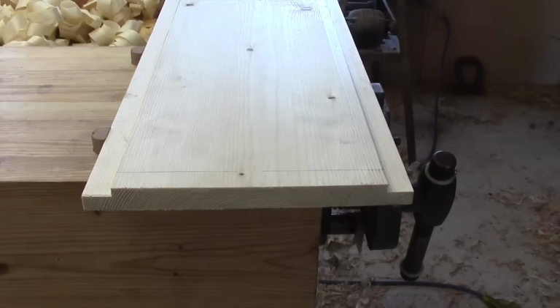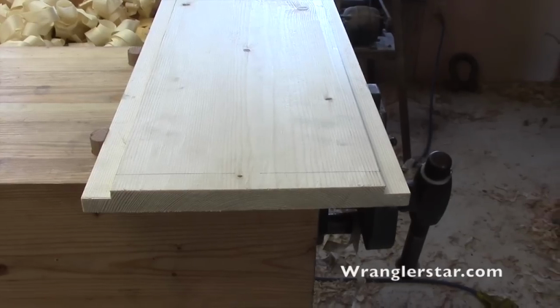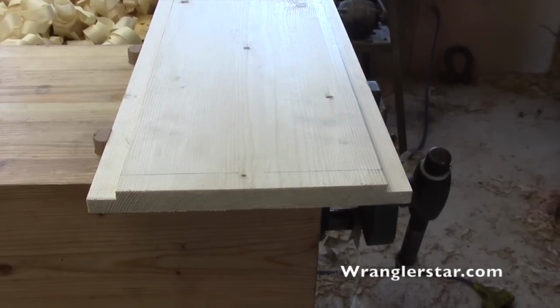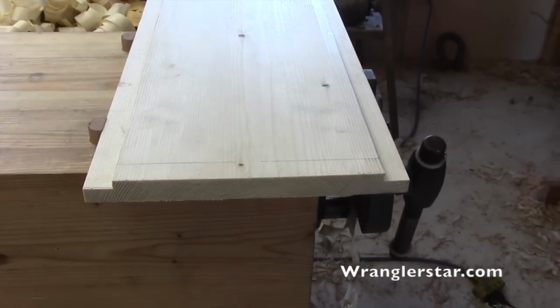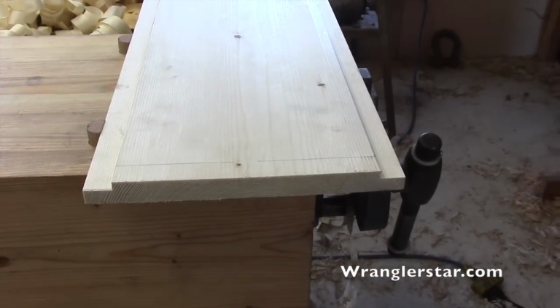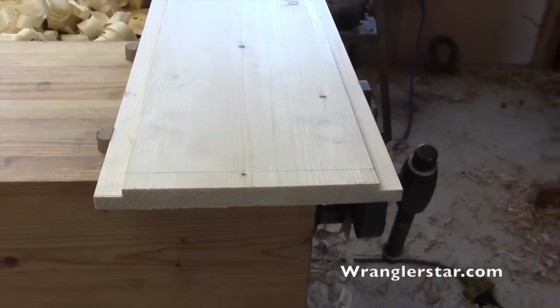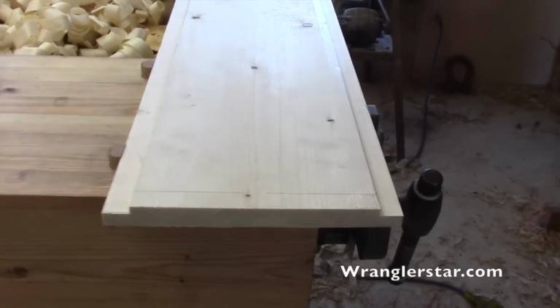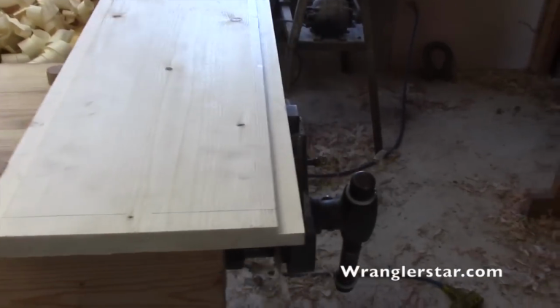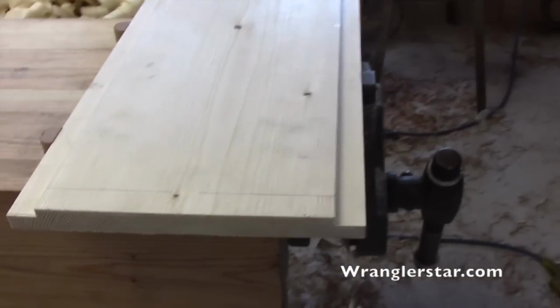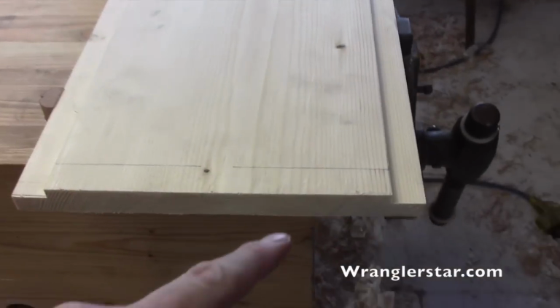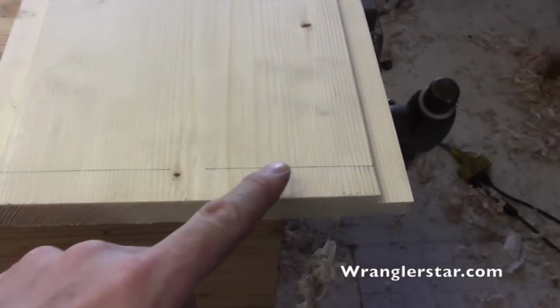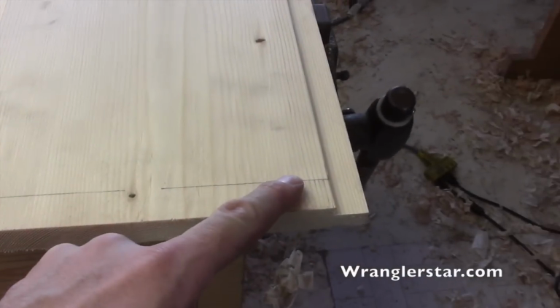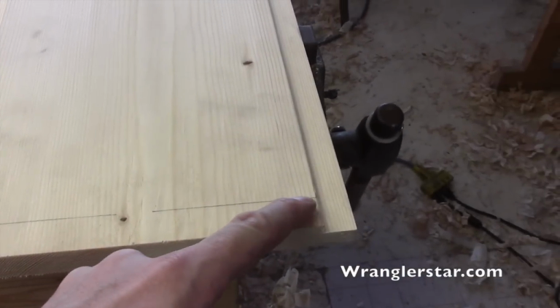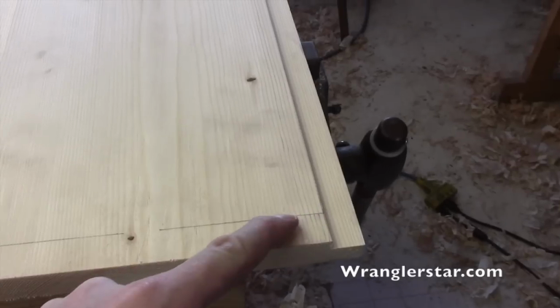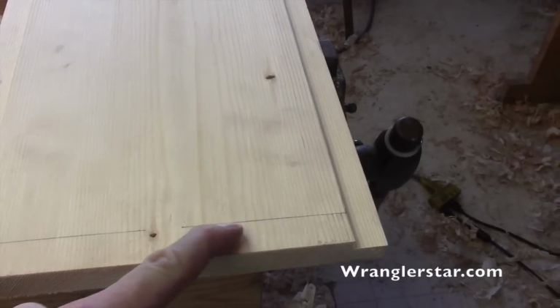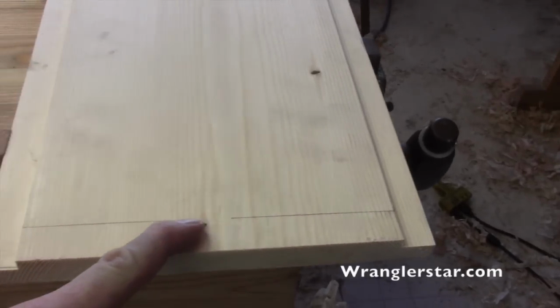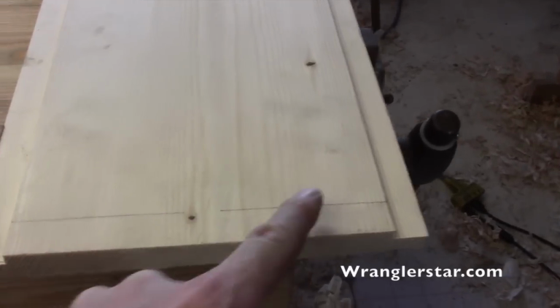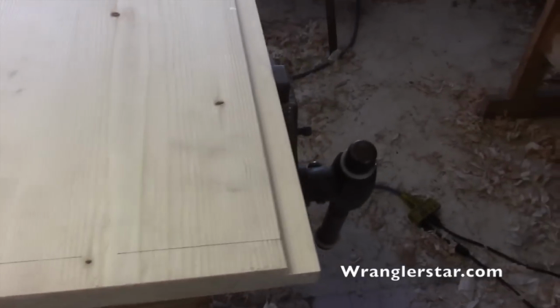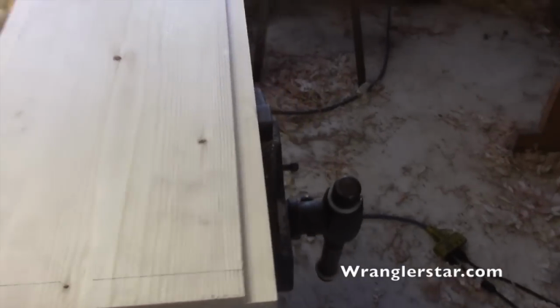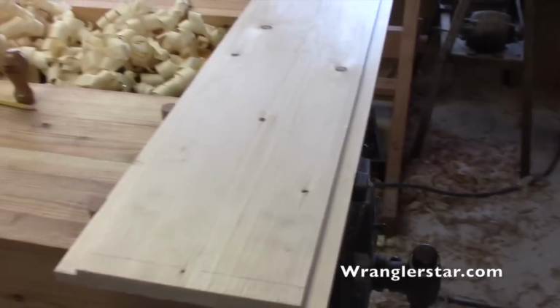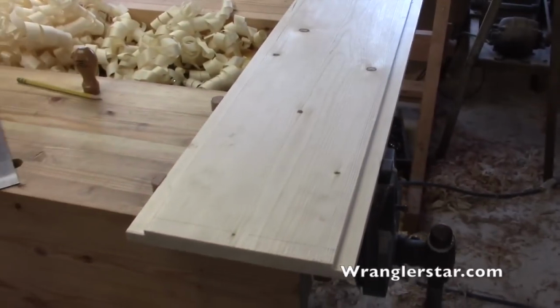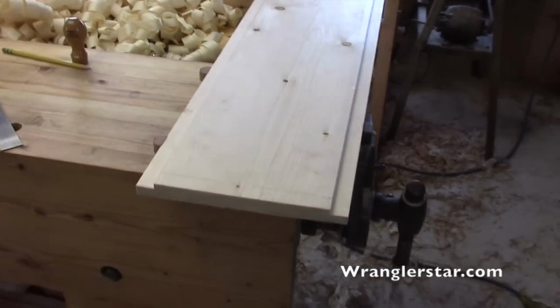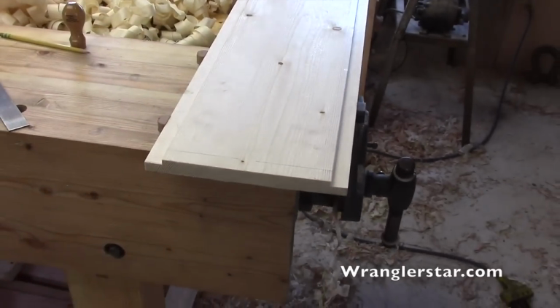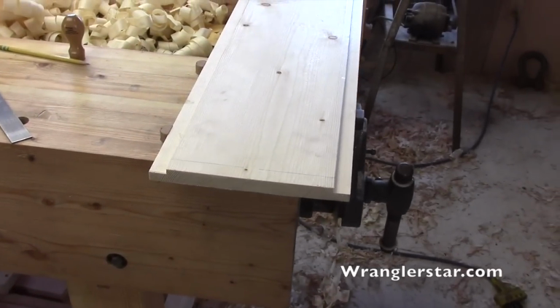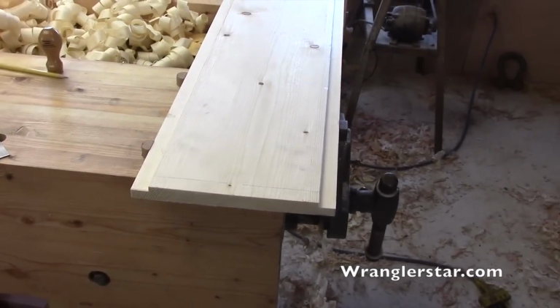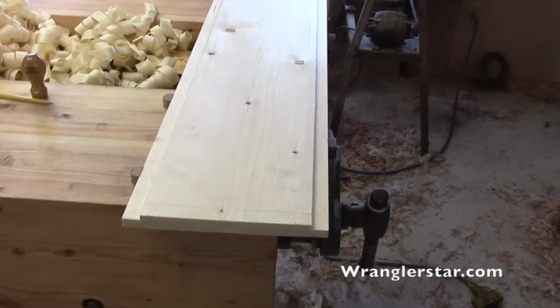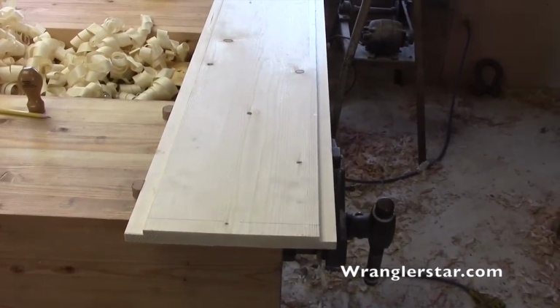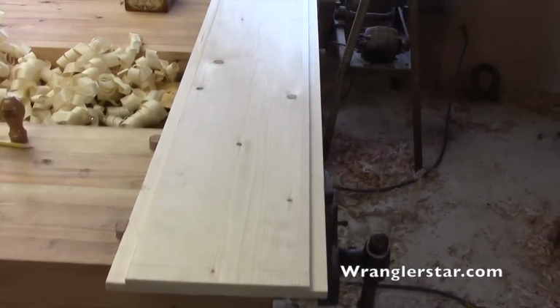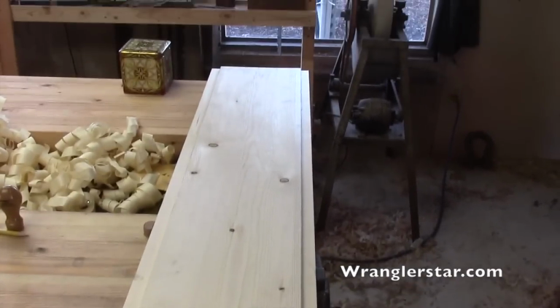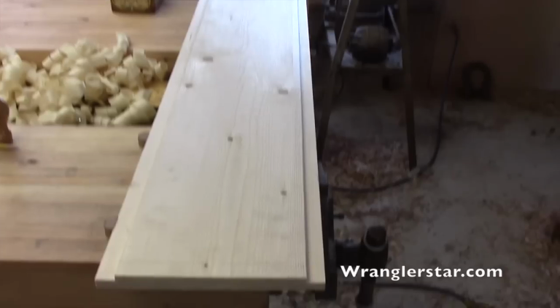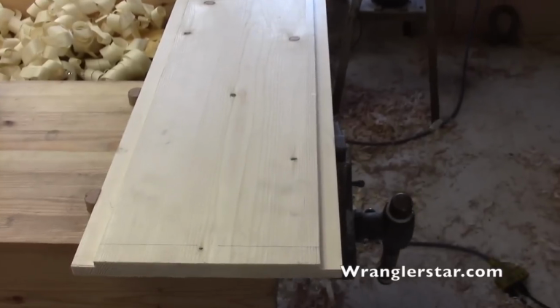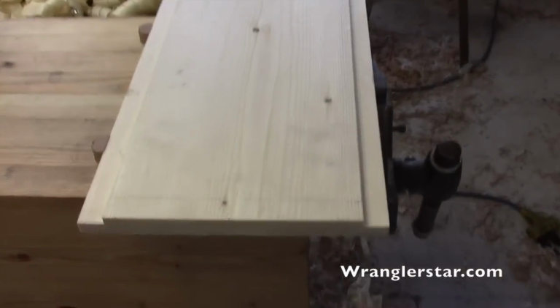Both rabbets with the grain are done. Now we're going to do a cross-grain rabbet, as you can see laid out right here. We're going to be cutting across the grain instead of going with it. You're starting to see the benefits of this — how versatile this bench is. Just another perfect example.